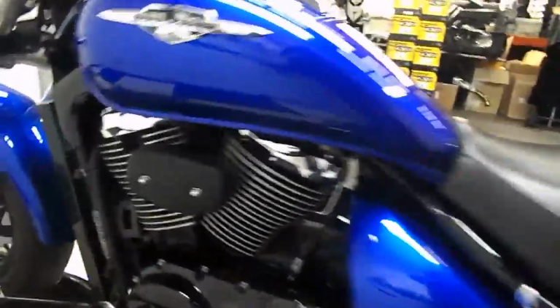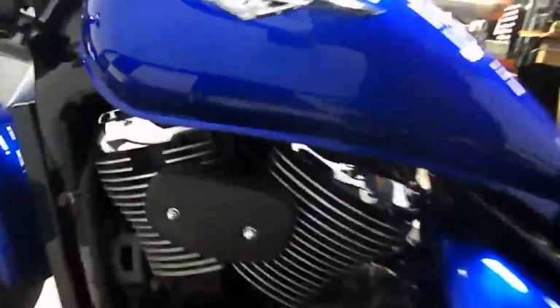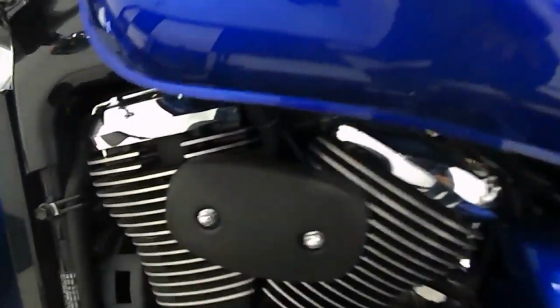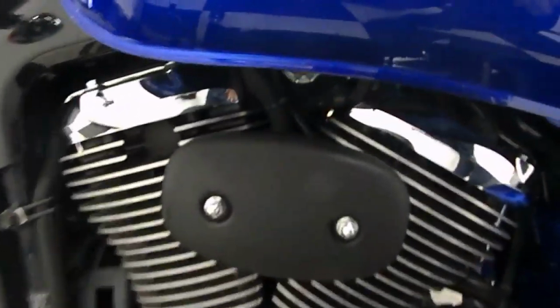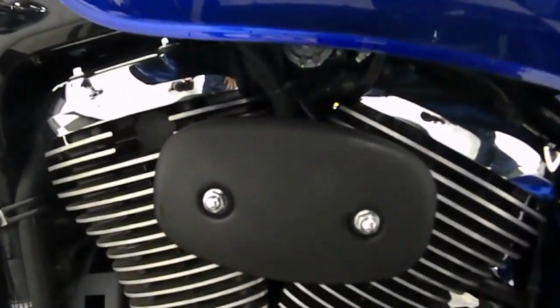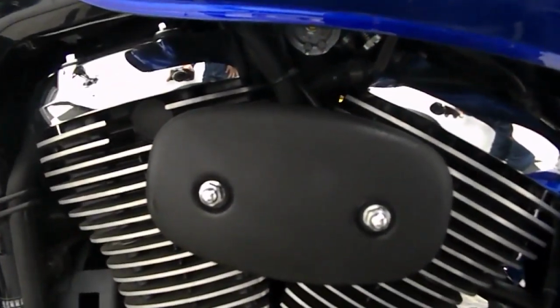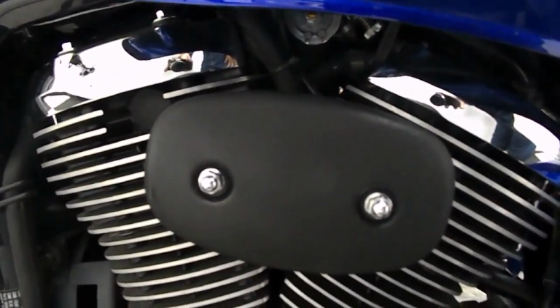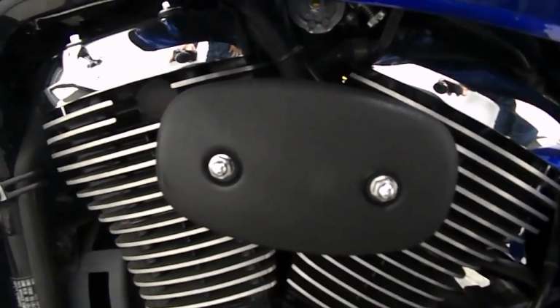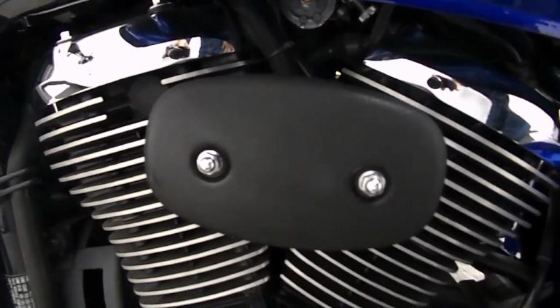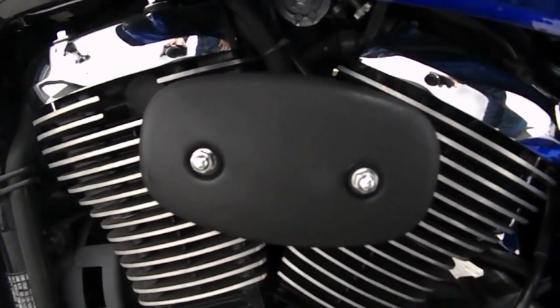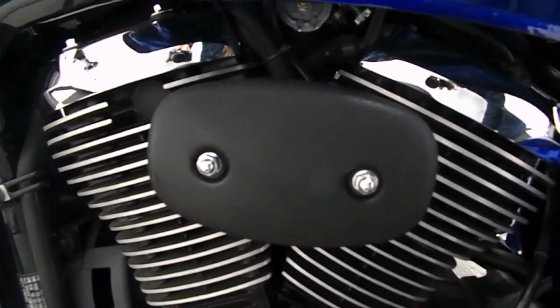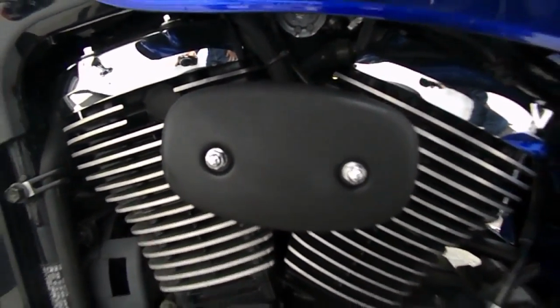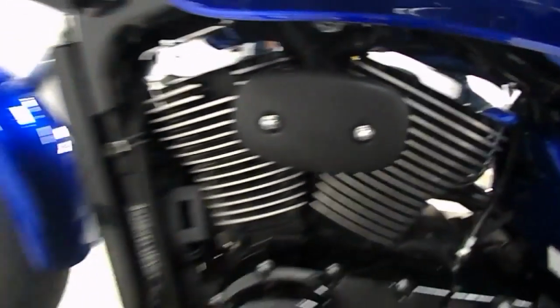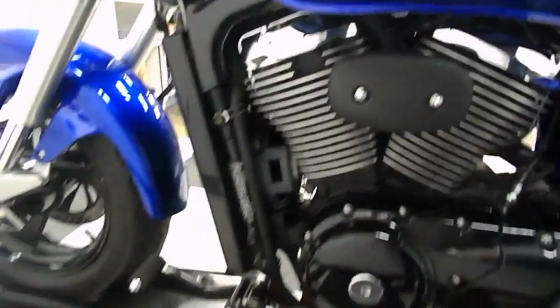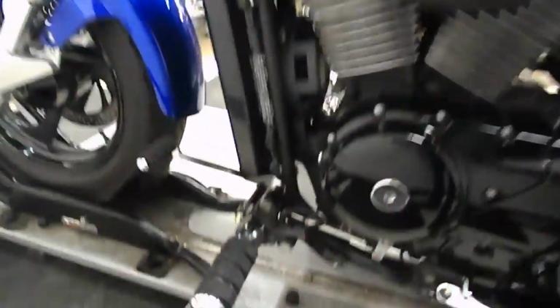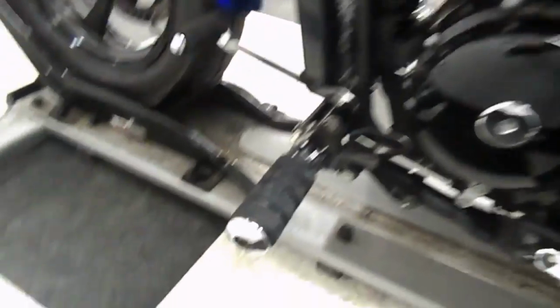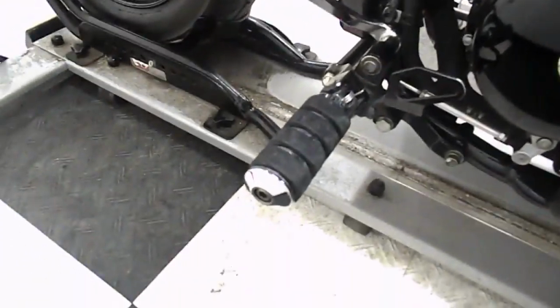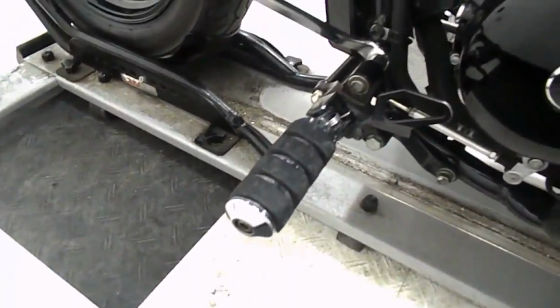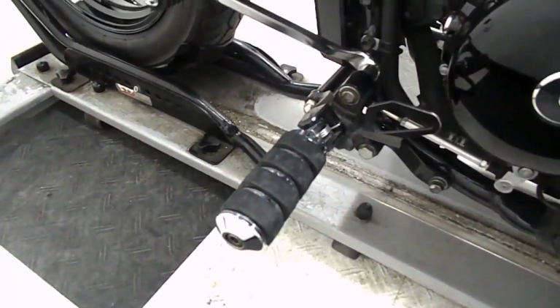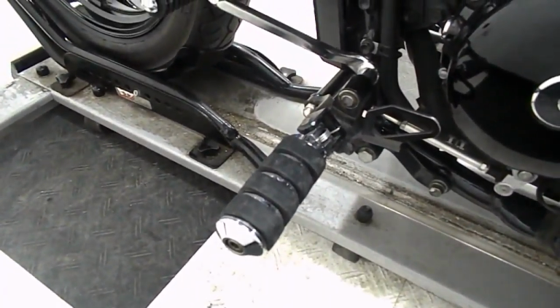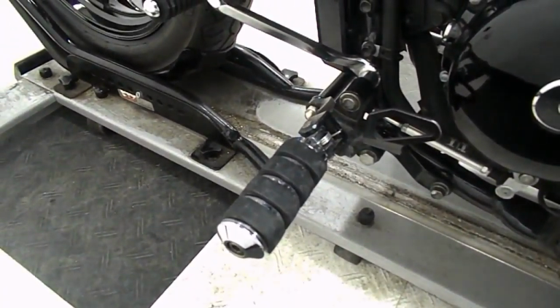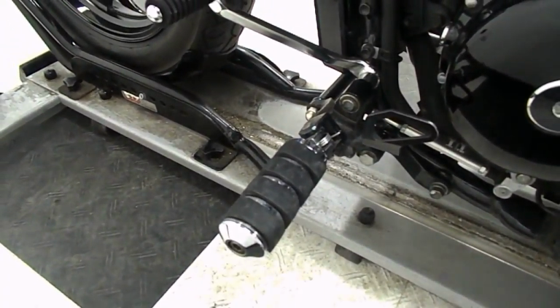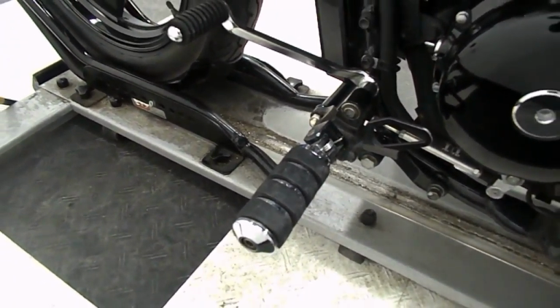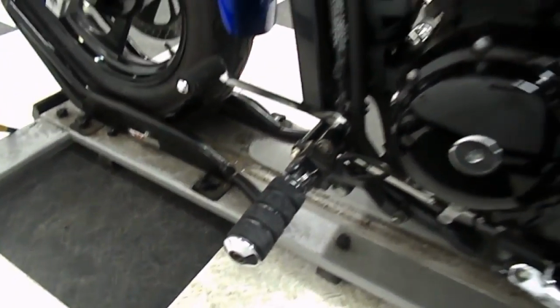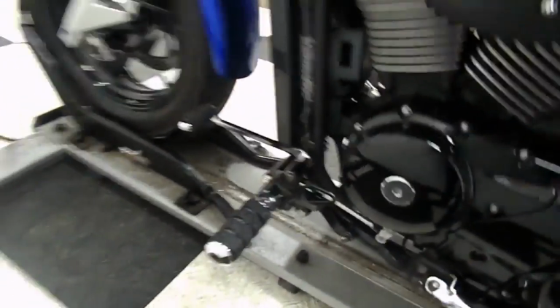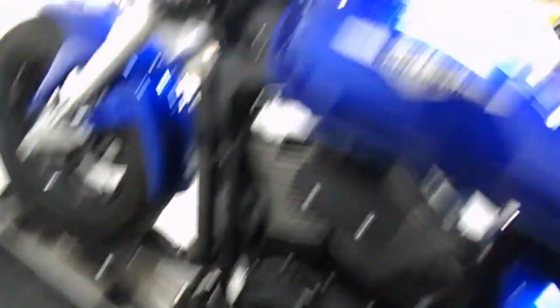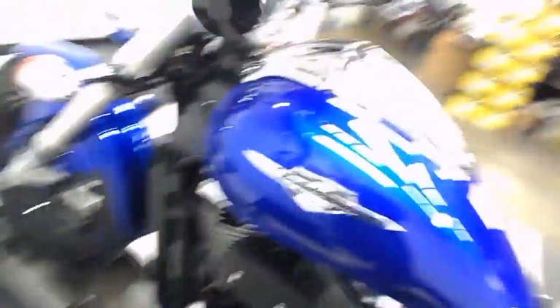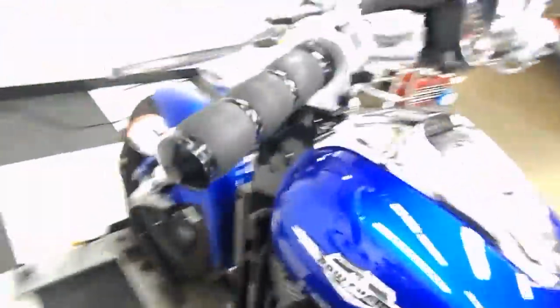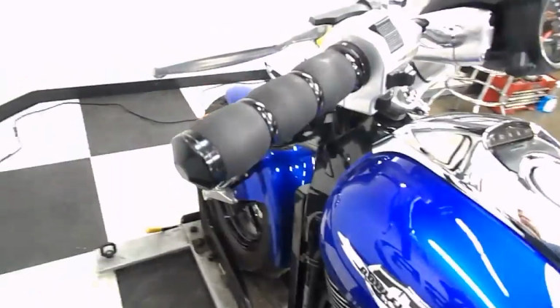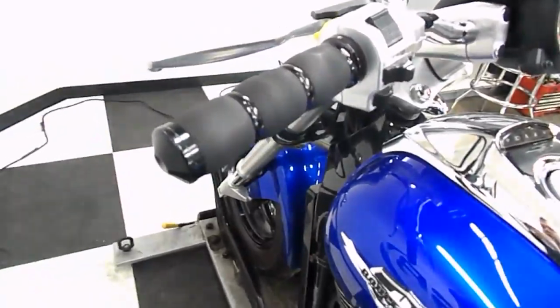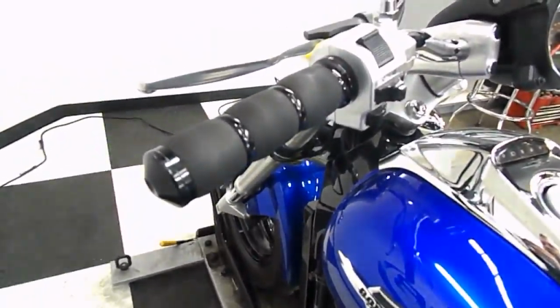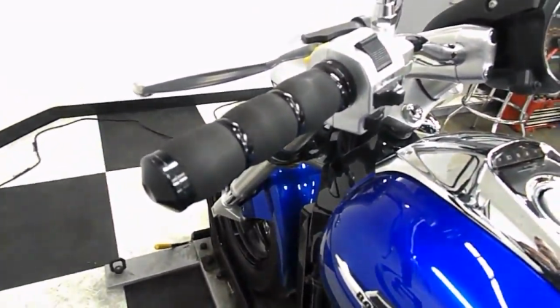Looks like the ignition coil here has been powder coated as well. And there's the side of the pedal and grip.